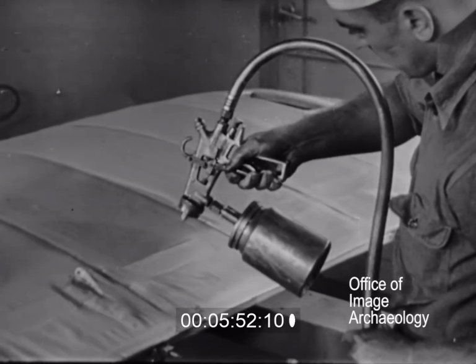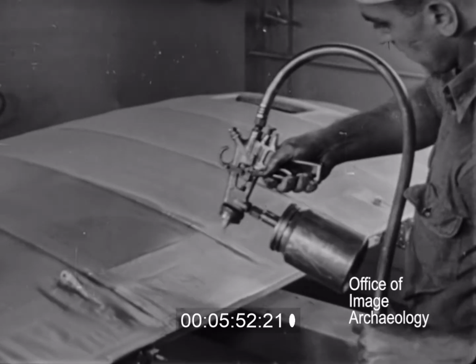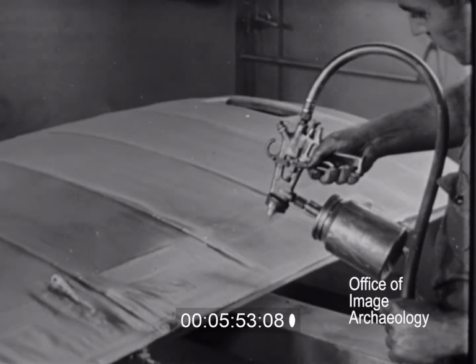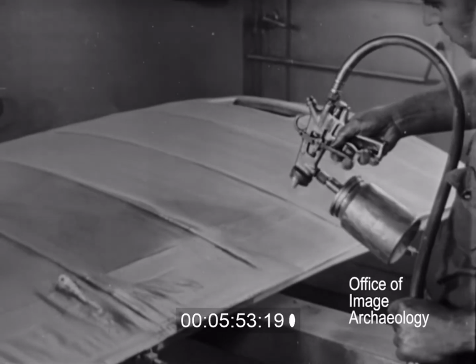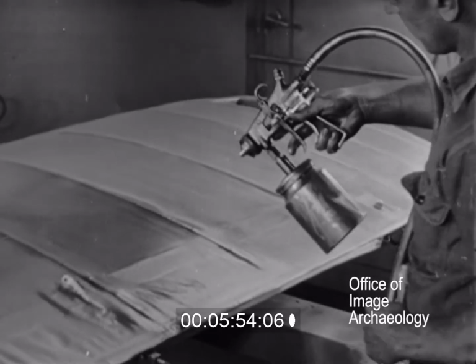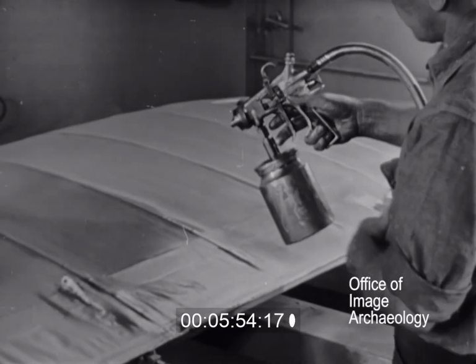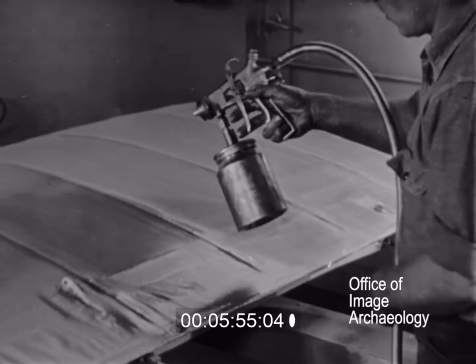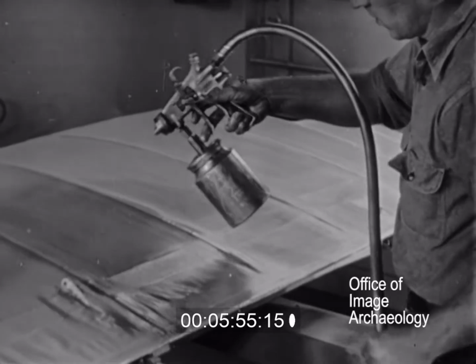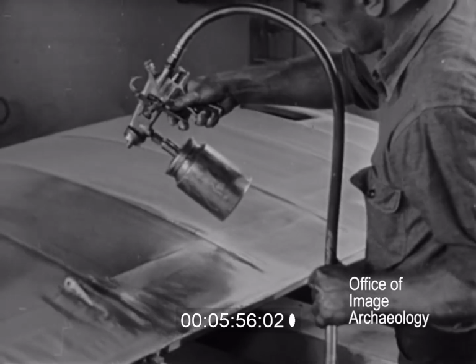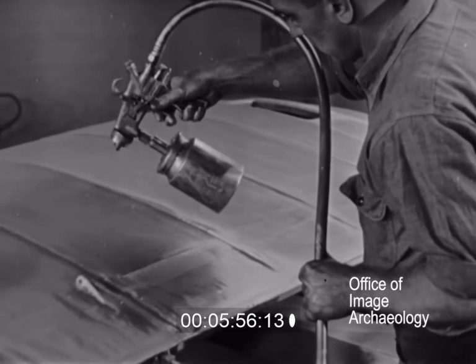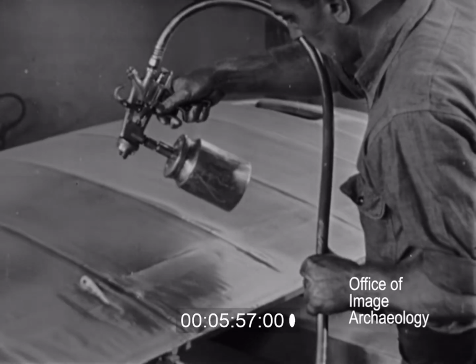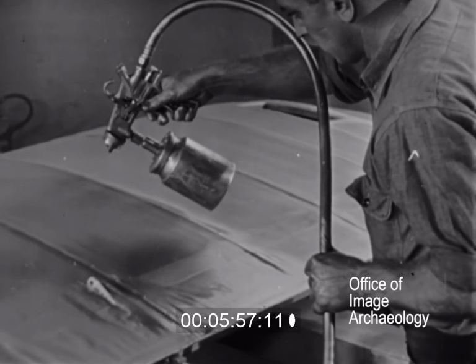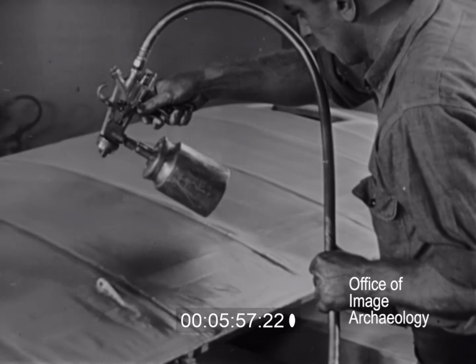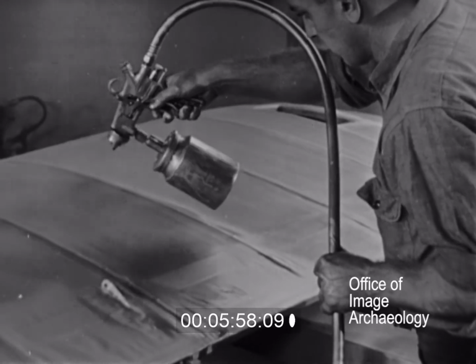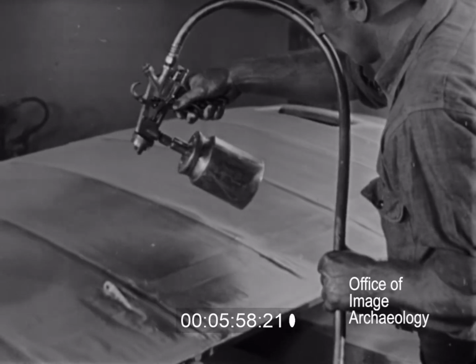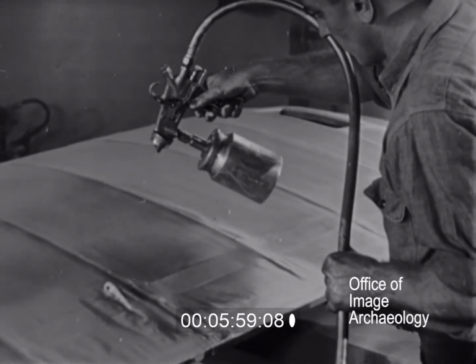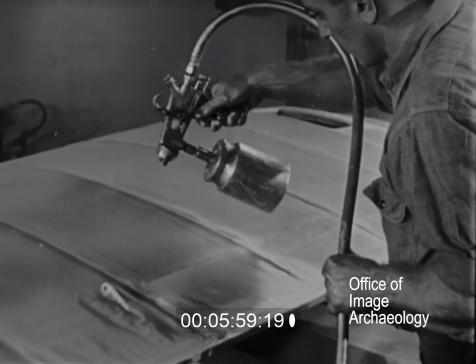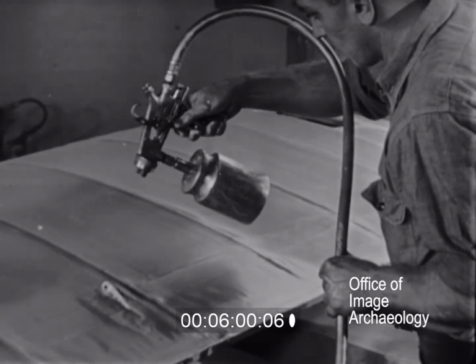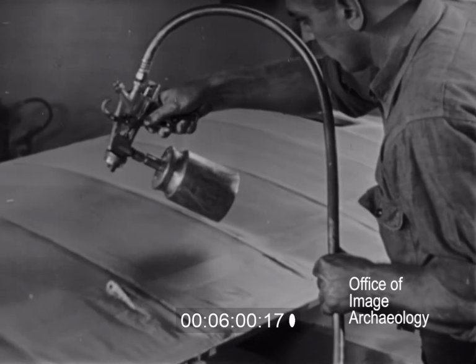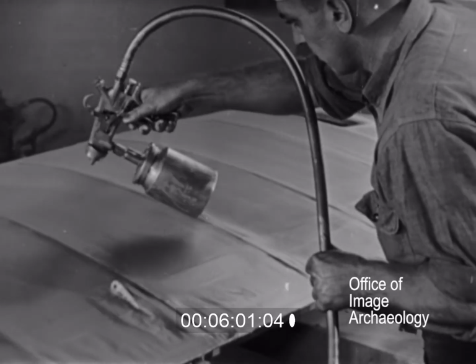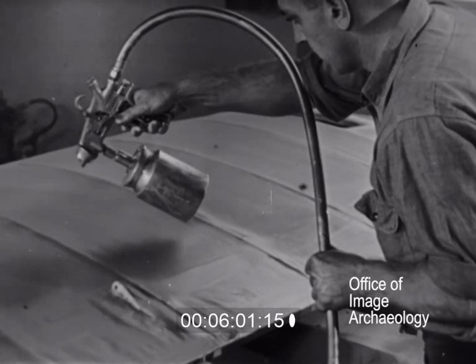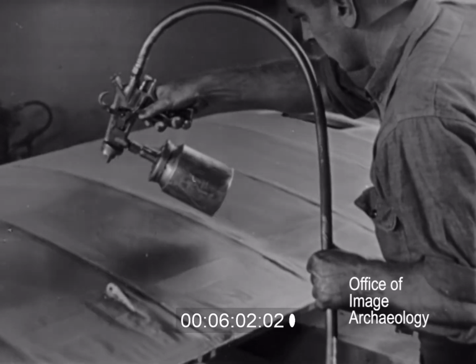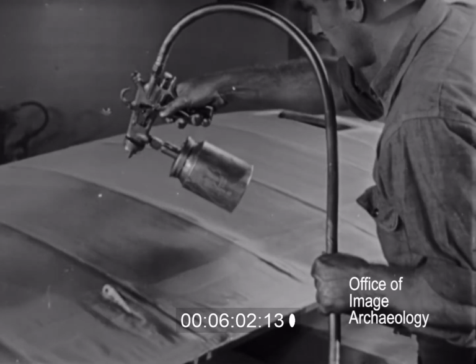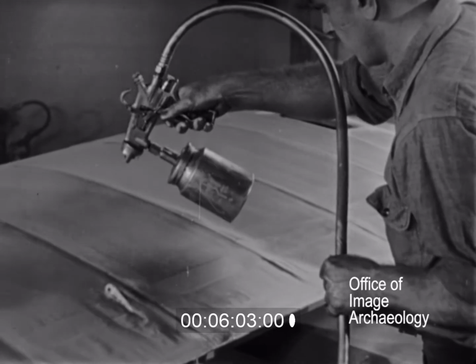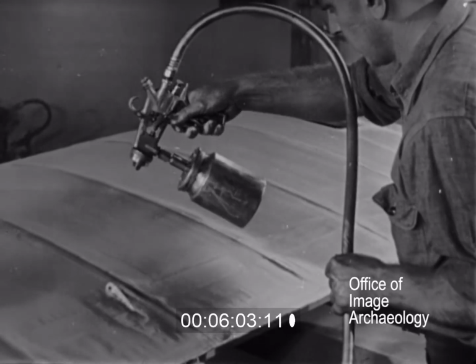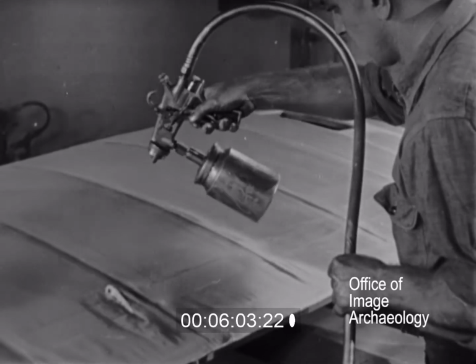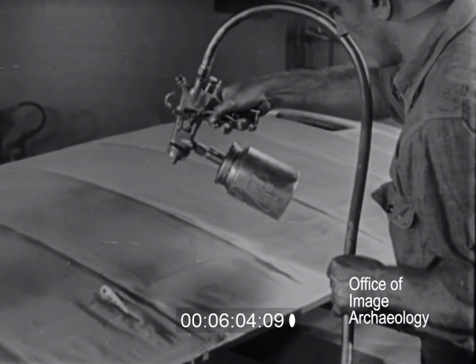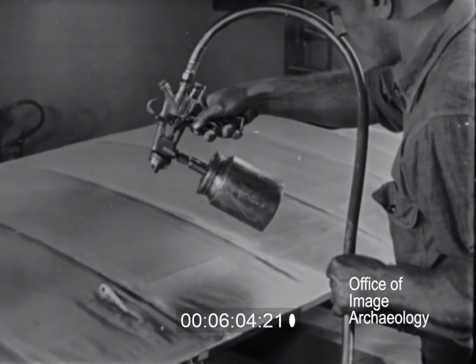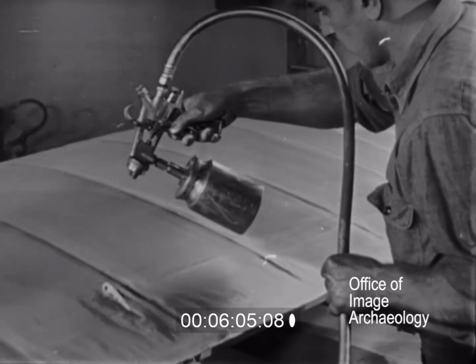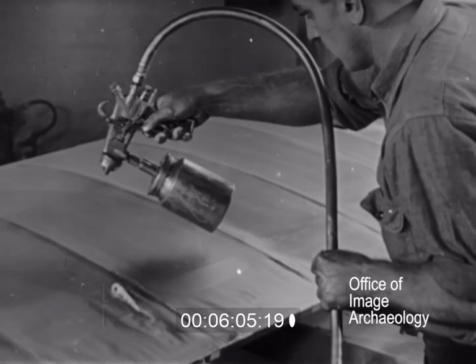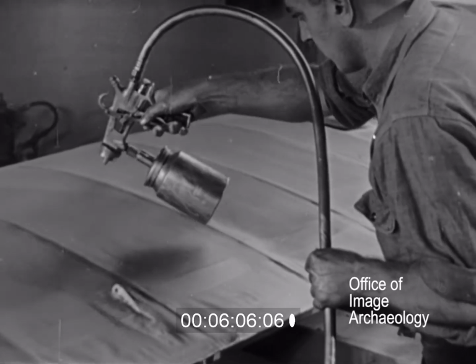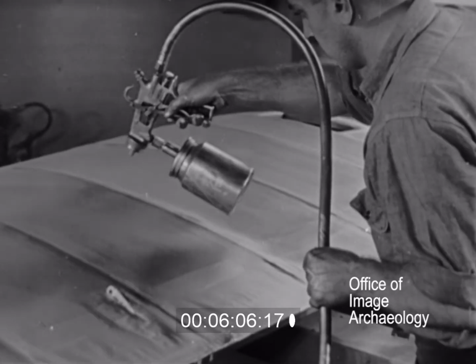If a run does form, the trigger of the gun can be pulled back halfway to release air only. A gentle stream of air played on the run will soon dry it. Too much air will spread the run.